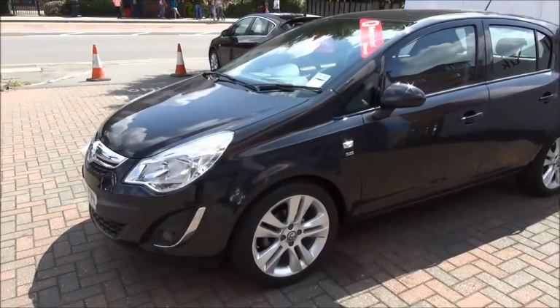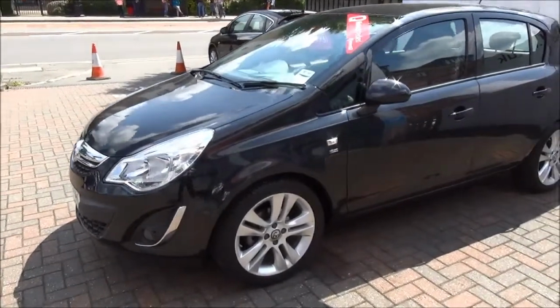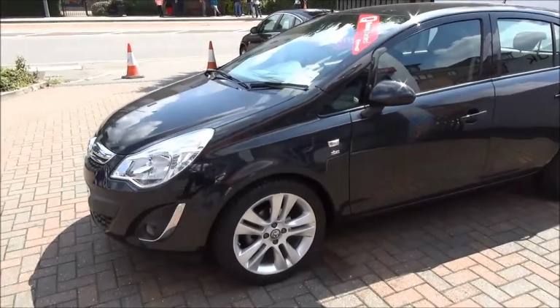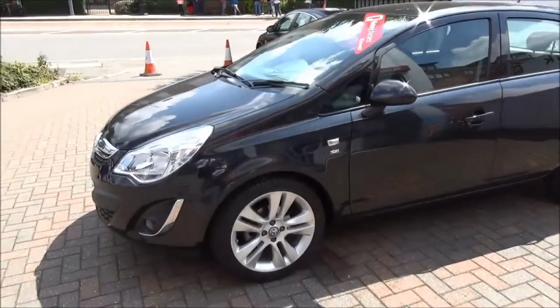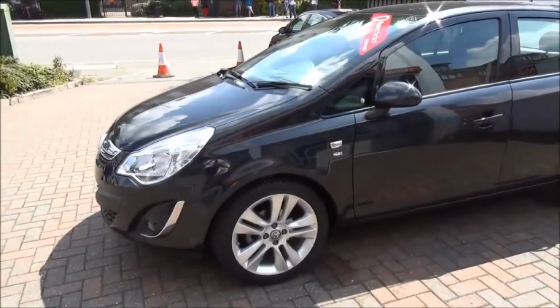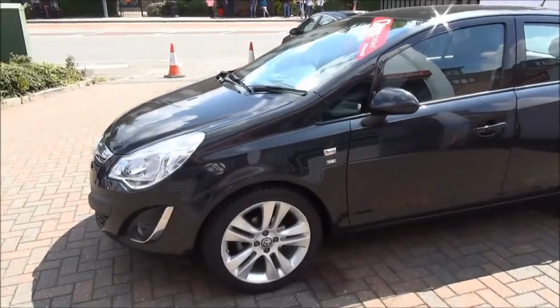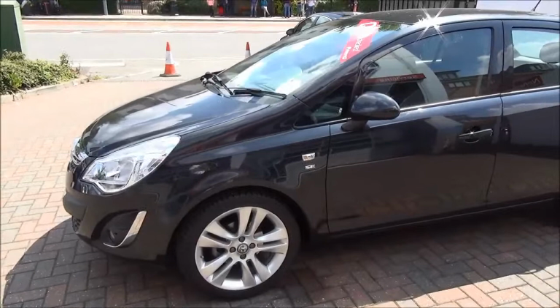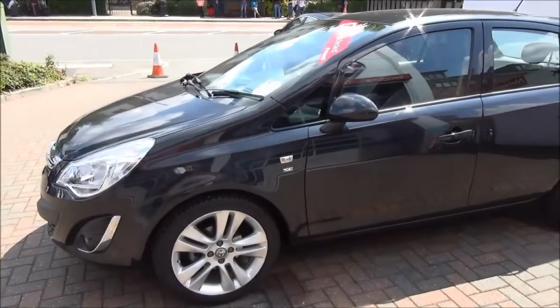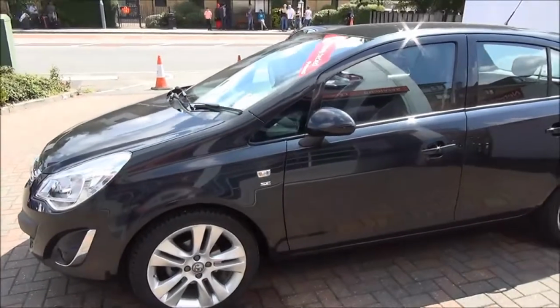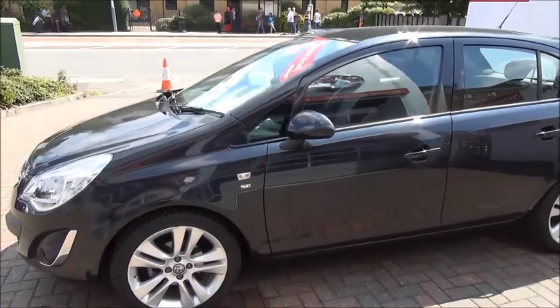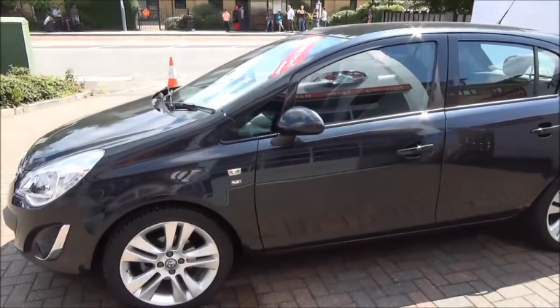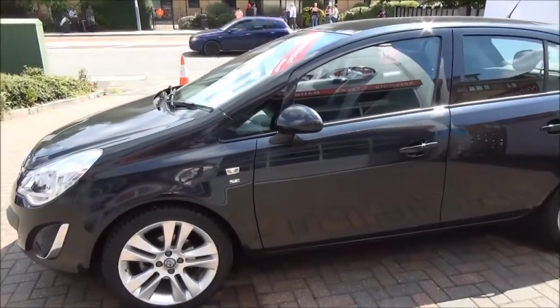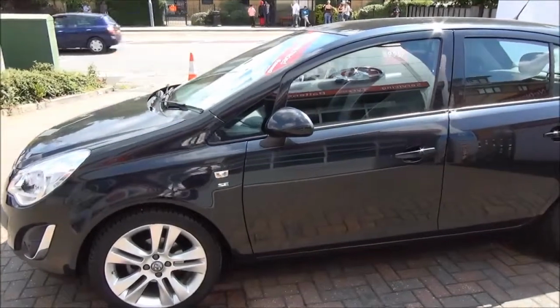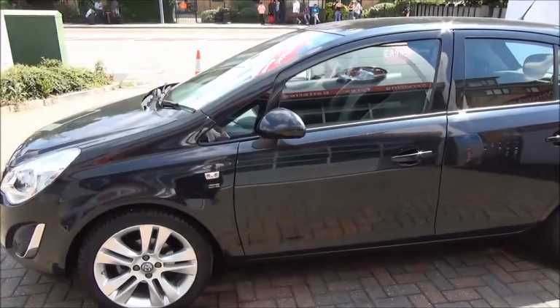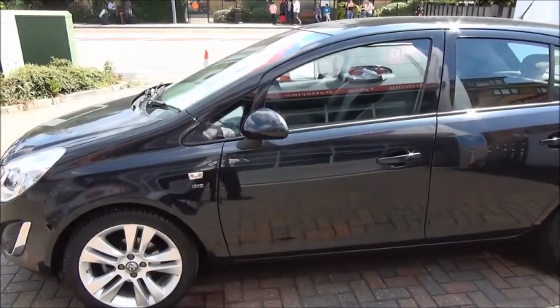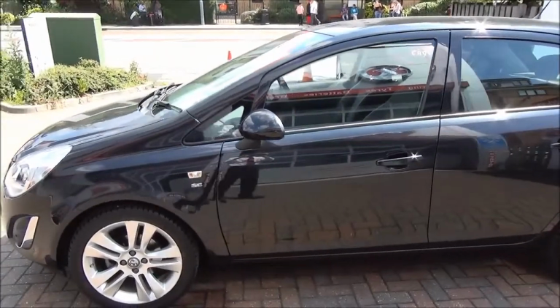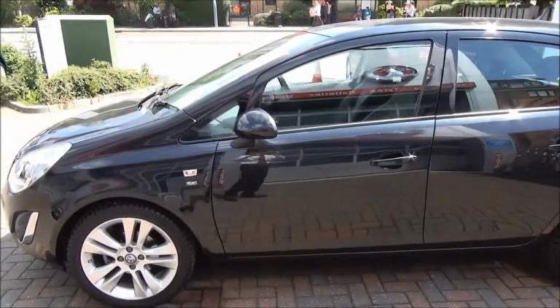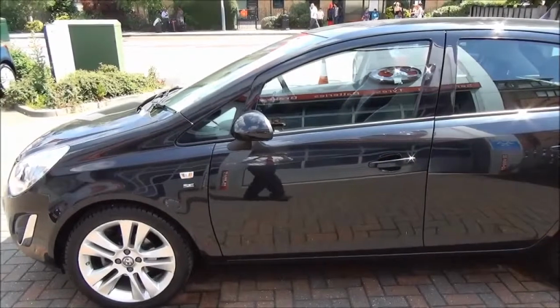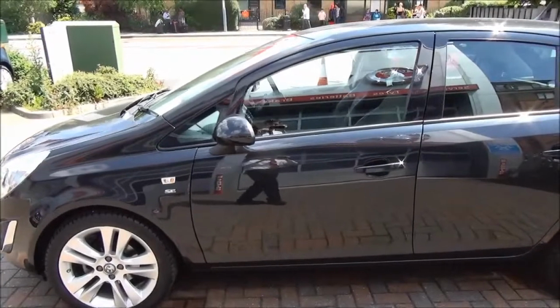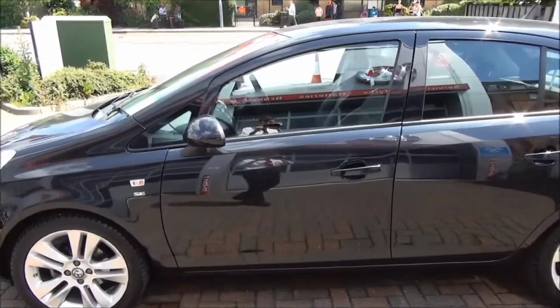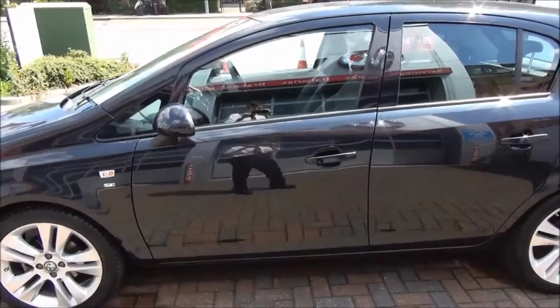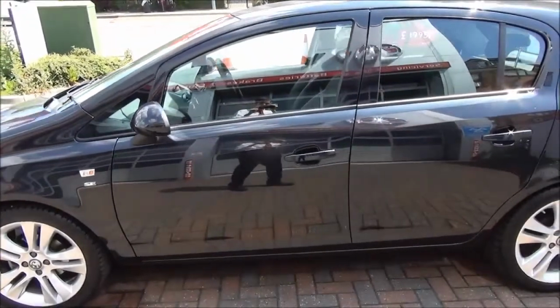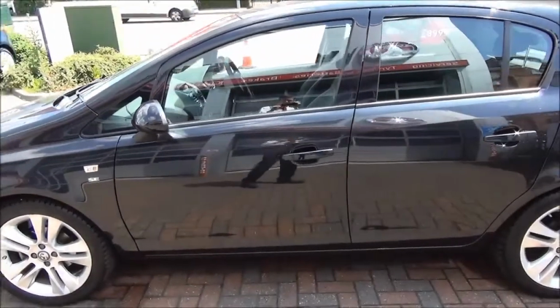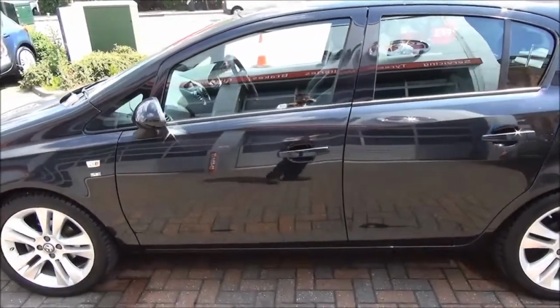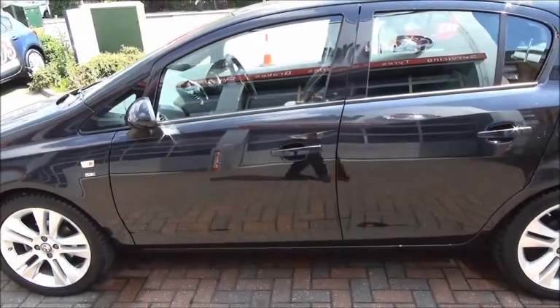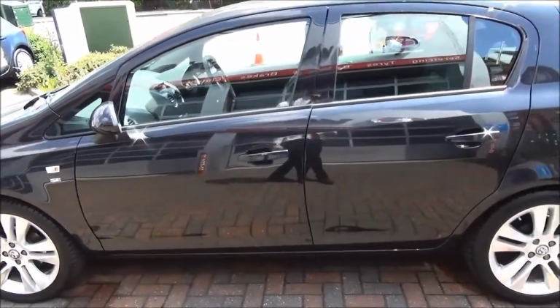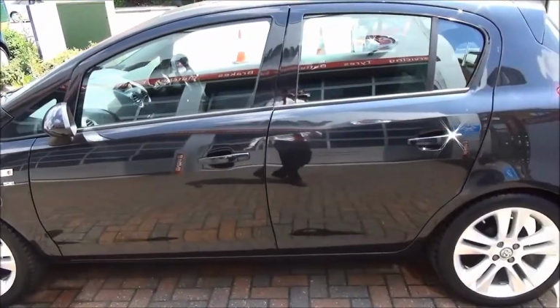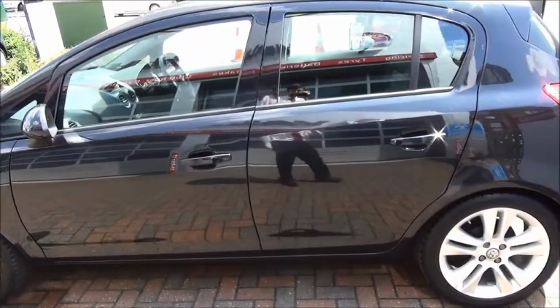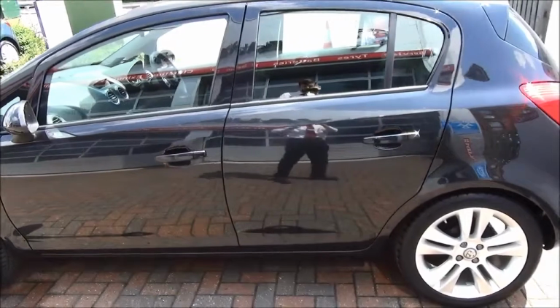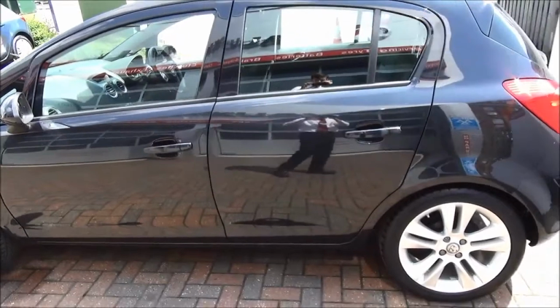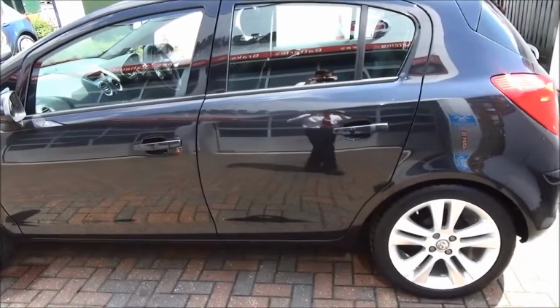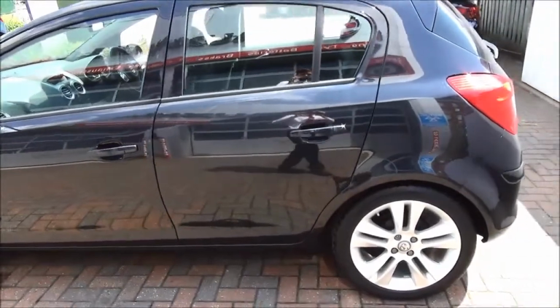It is fitted with fog lights to help visibility, standard daytime running lights to improve safety, as well as 5 twin spoke alloy wheels as standard, colour keyed heated electric door mirrors as well as colour keyed door handles, along with remote central locking and alarm system.